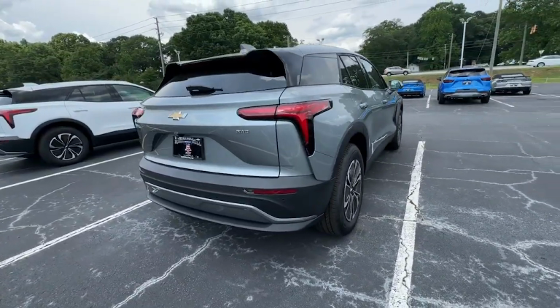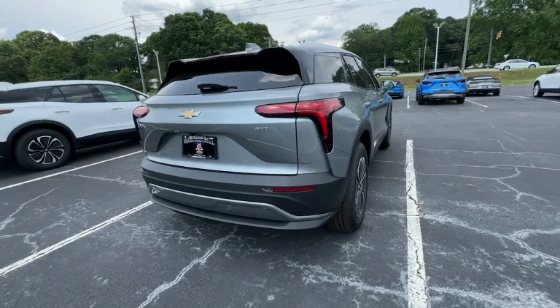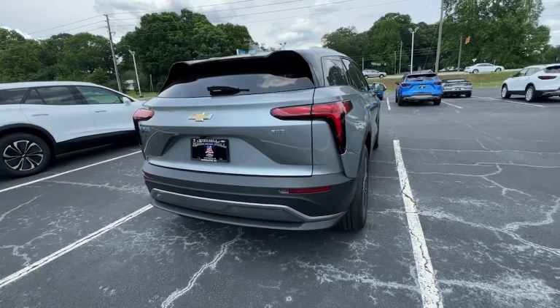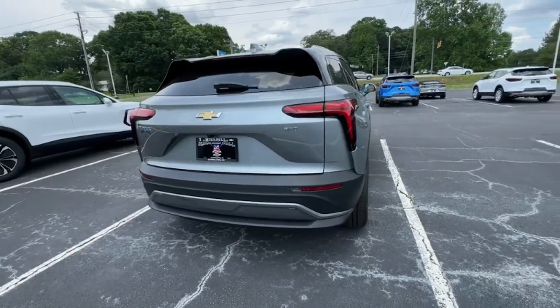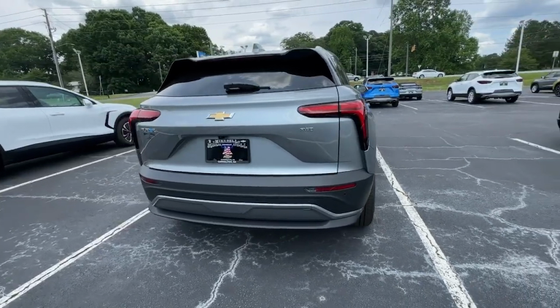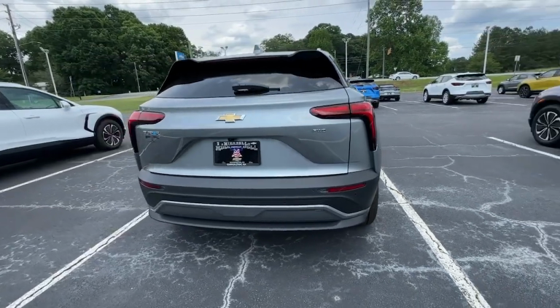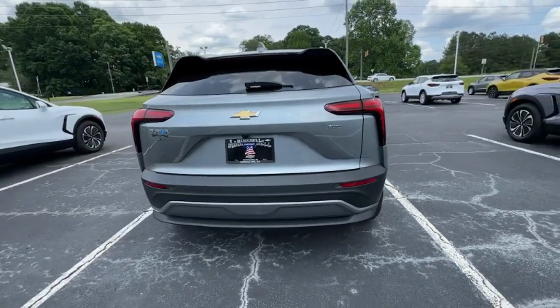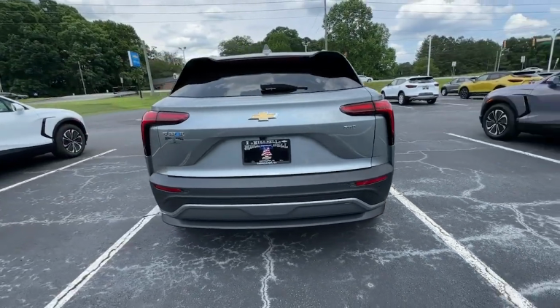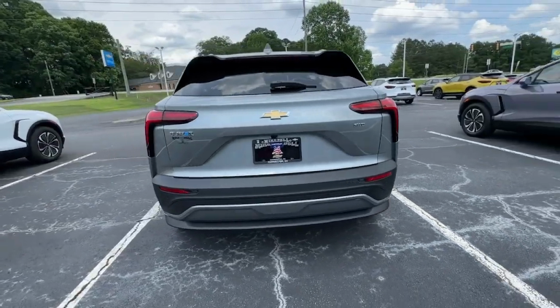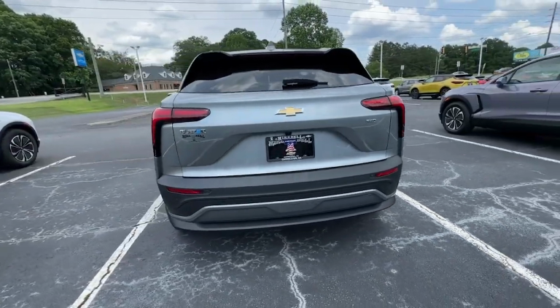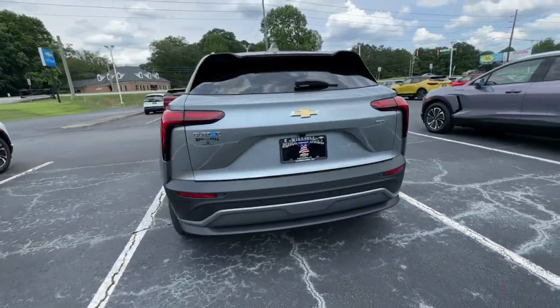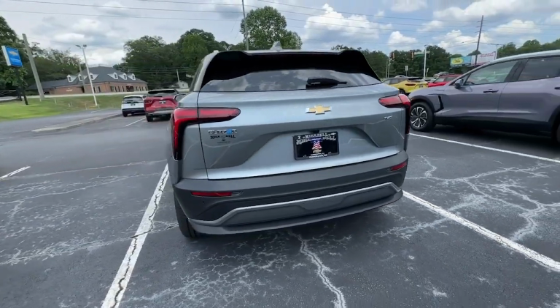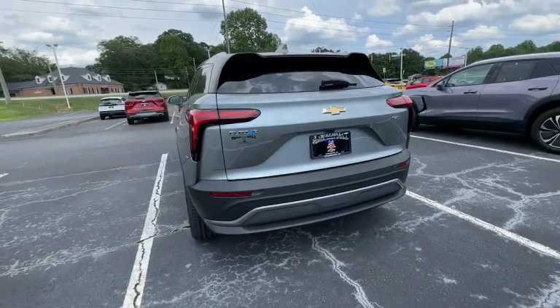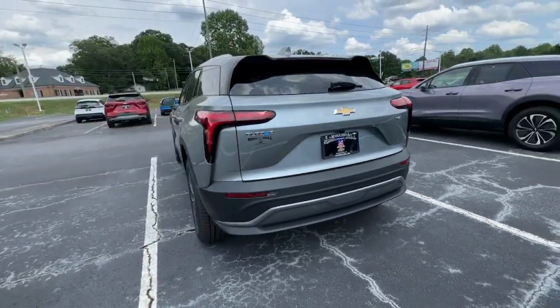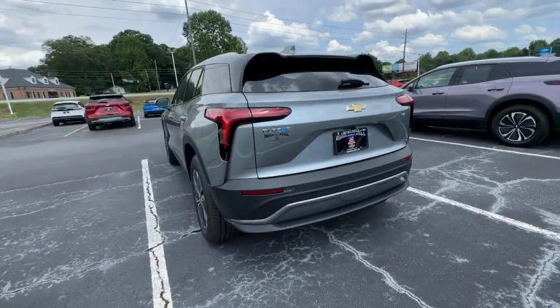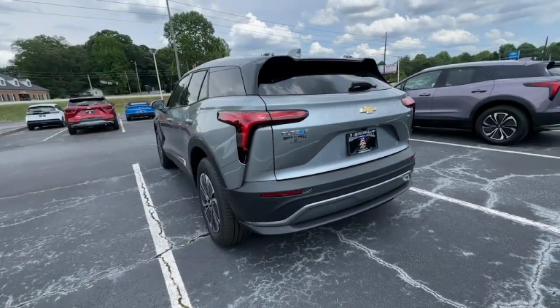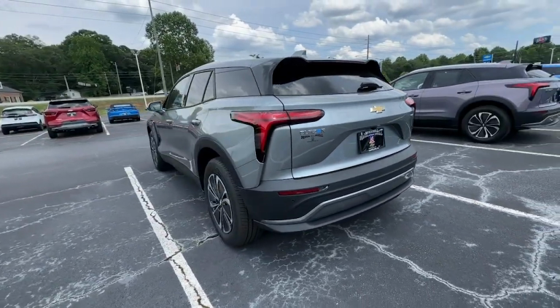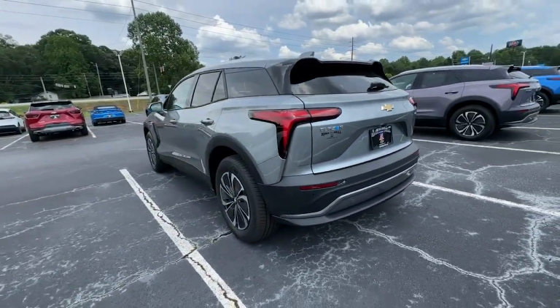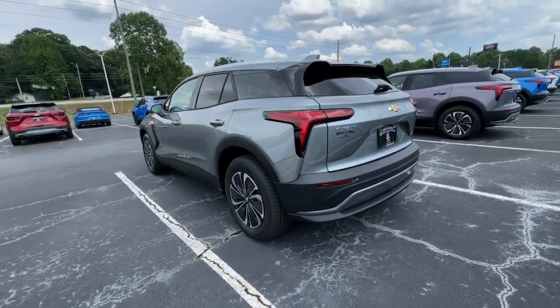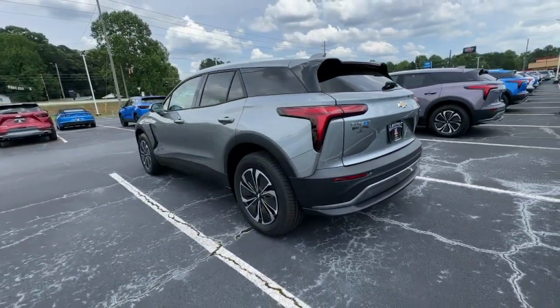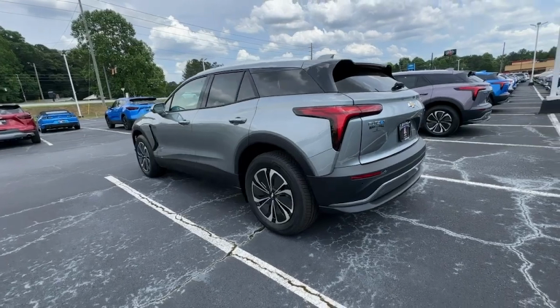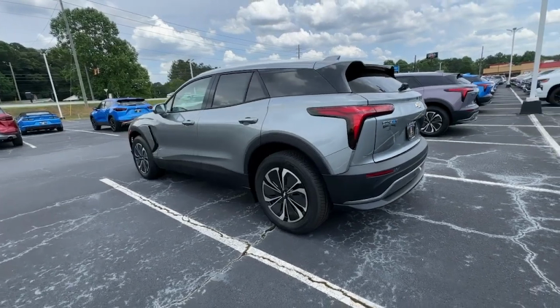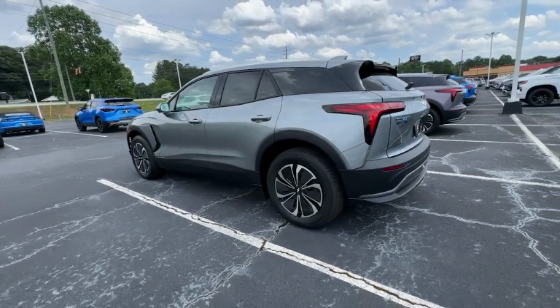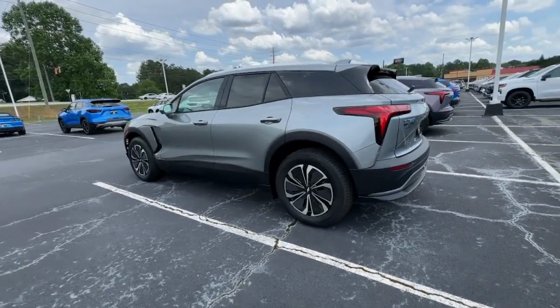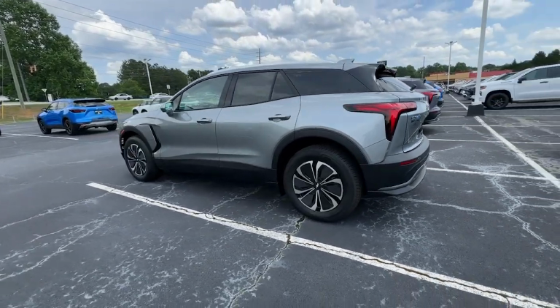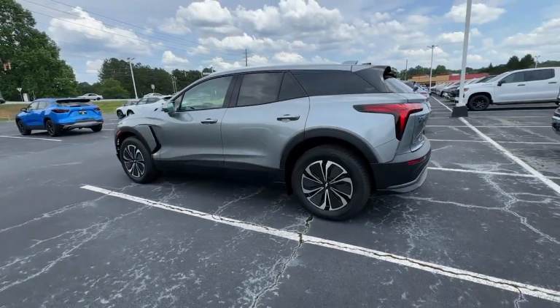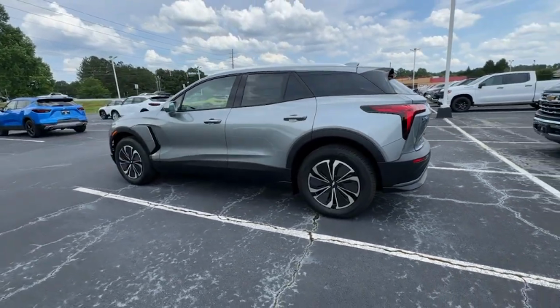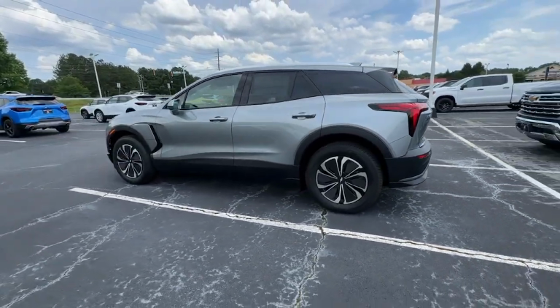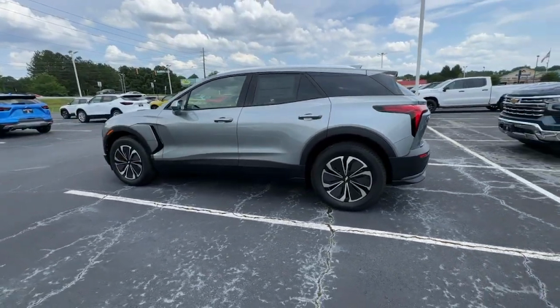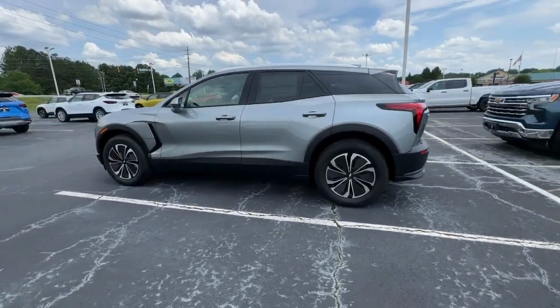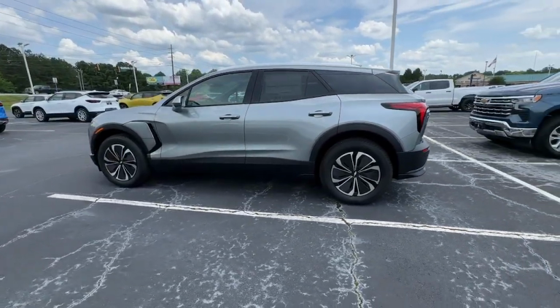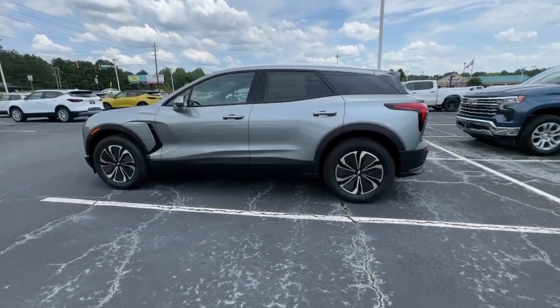Equipped with a regenerative braking system, its Ultium battery technology offers flexible charging speeds, including DC fast charging and an impressive range.